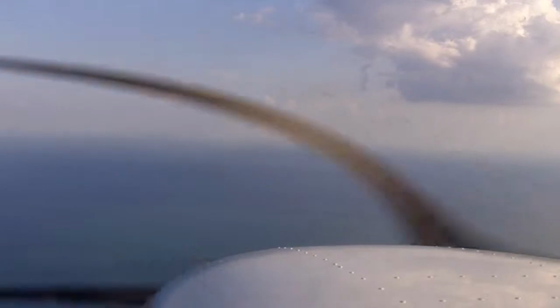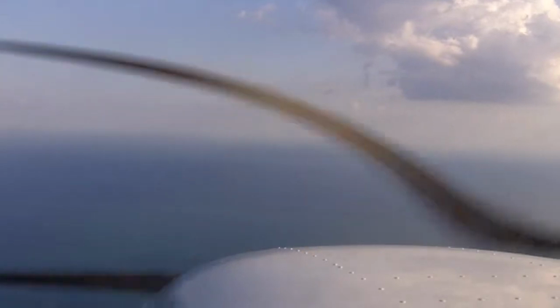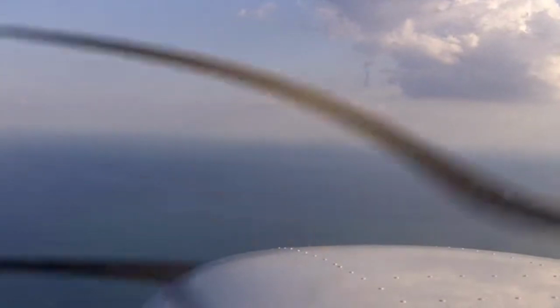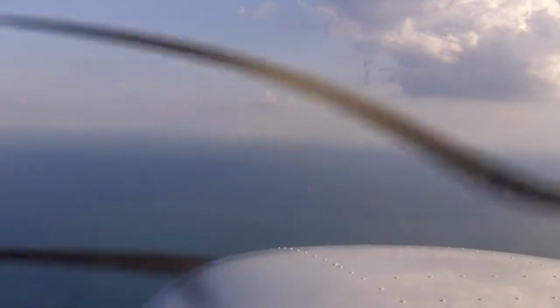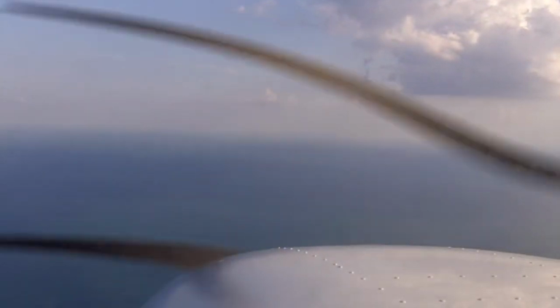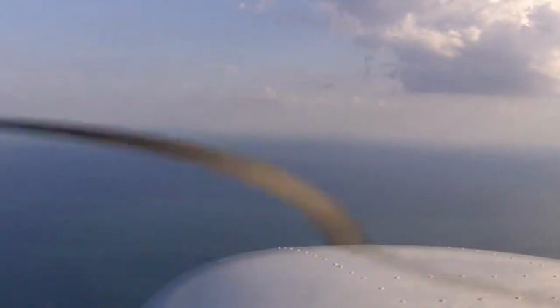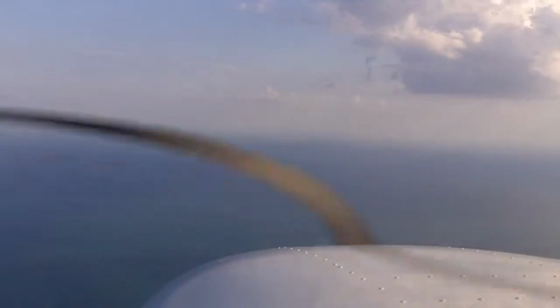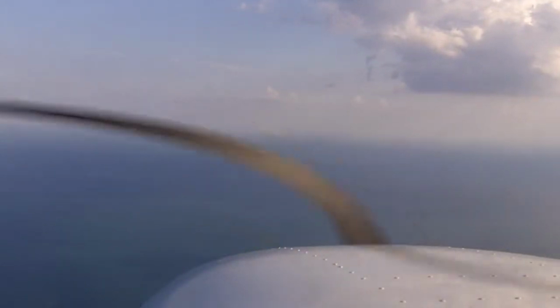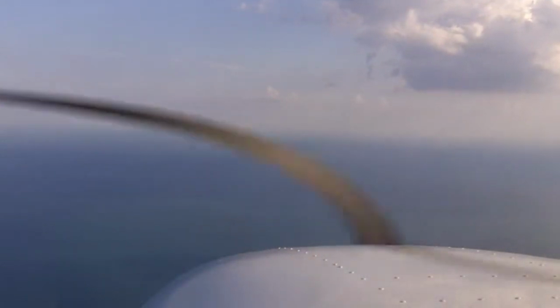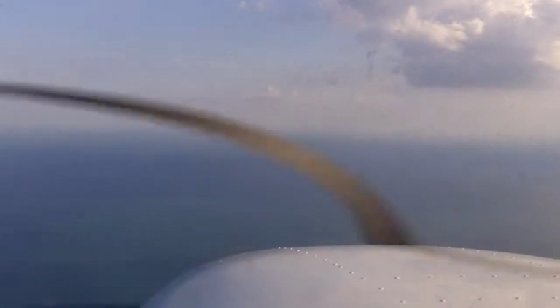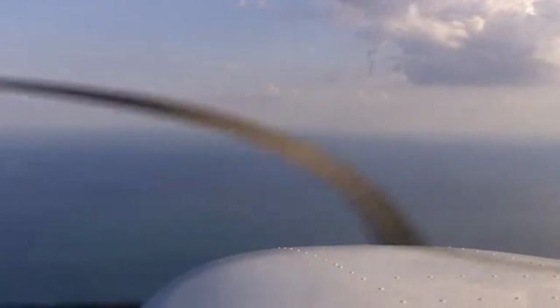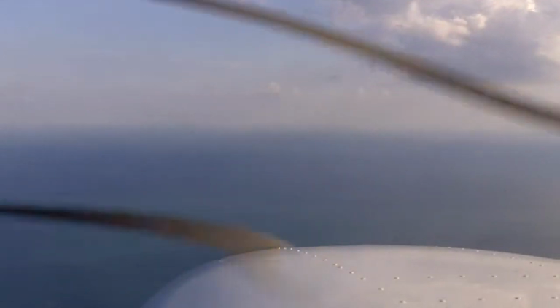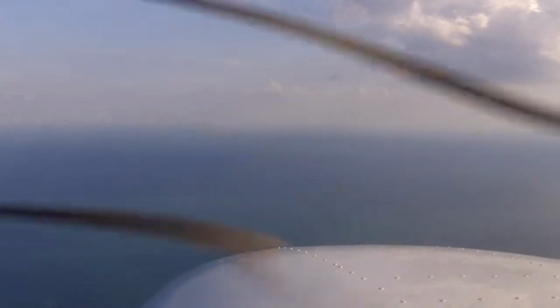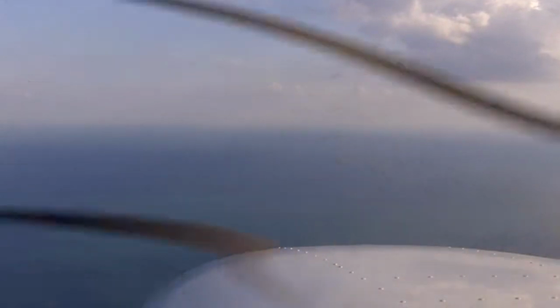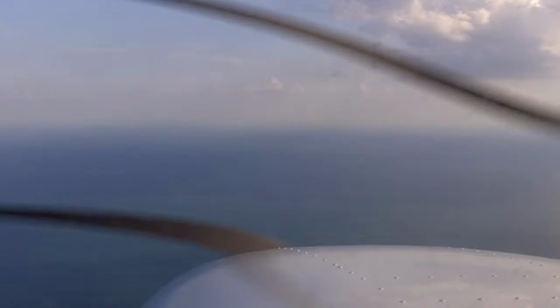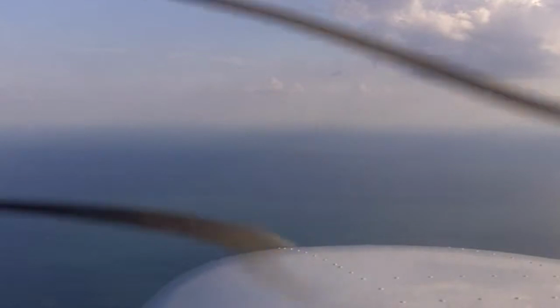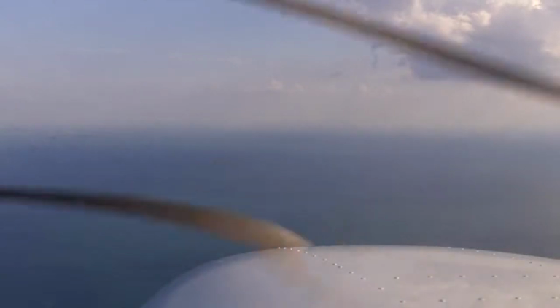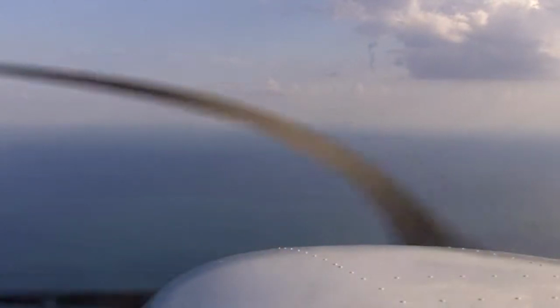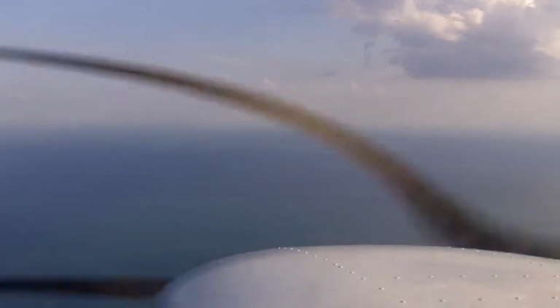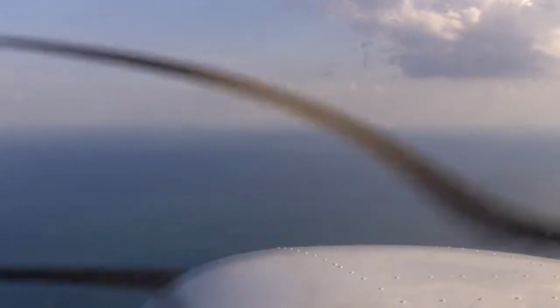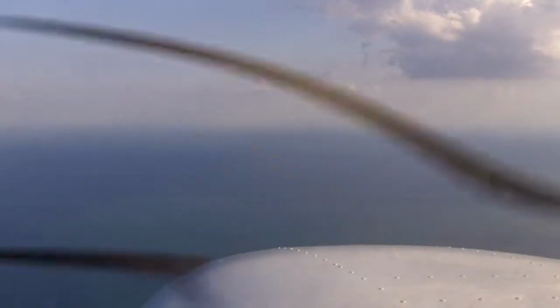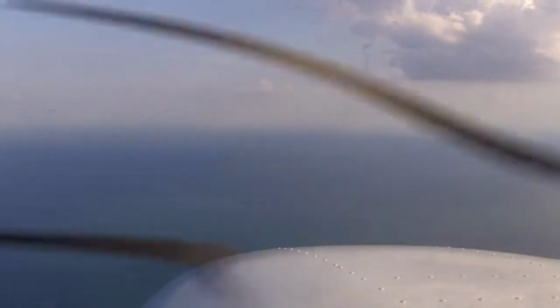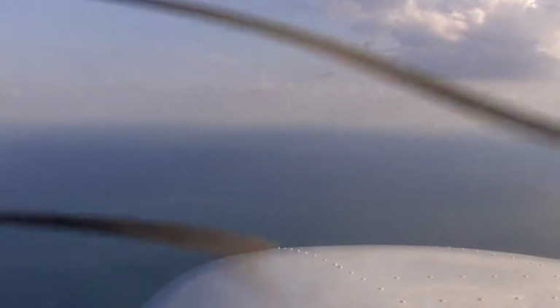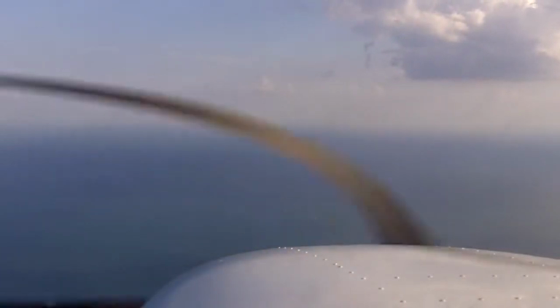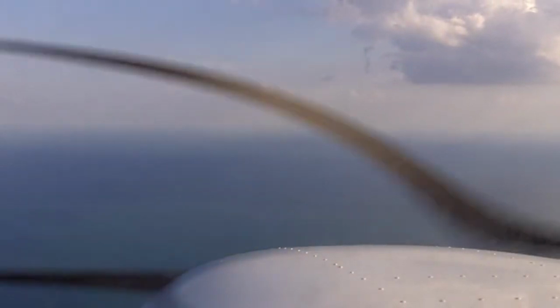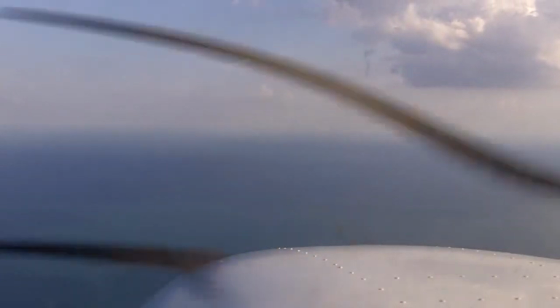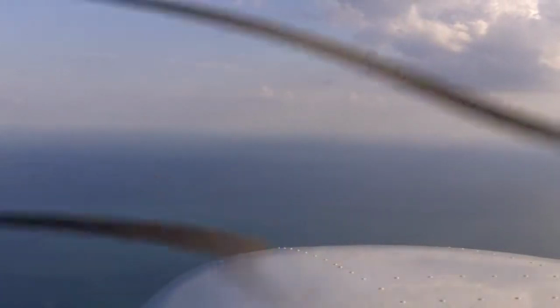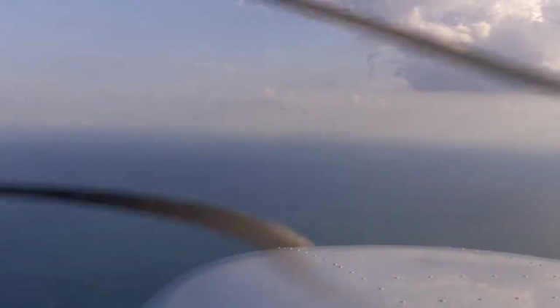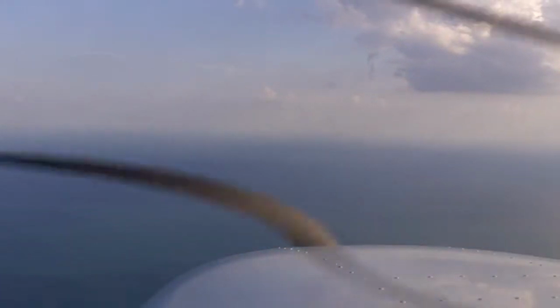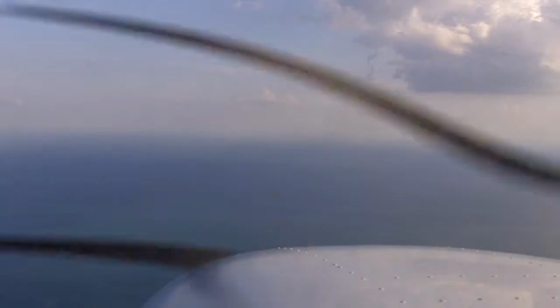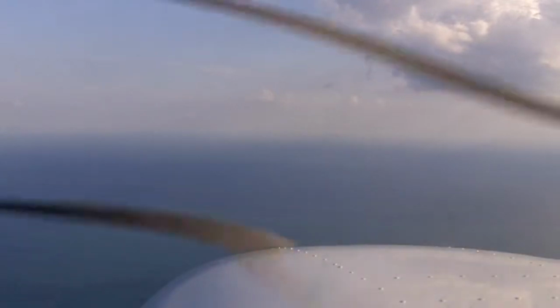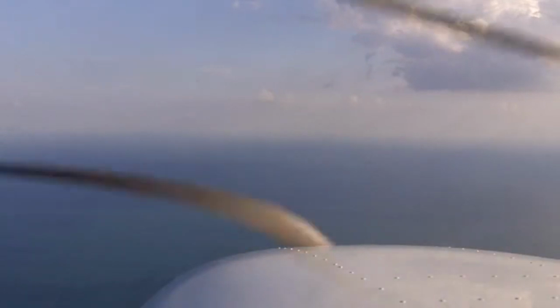Cessna 426 Sierra Juliet request. 6 Sierra Juliet is approximately 11 miles west-southwest St. Pete, 2,500 feet. Request radar services for the localizer 35R at St. Pete for missed approach.